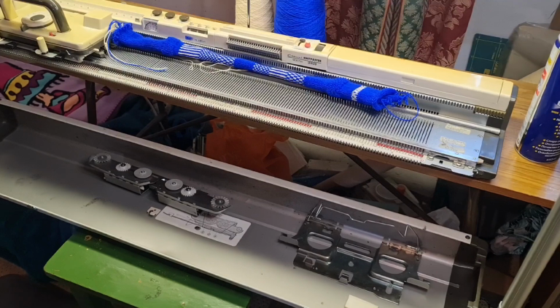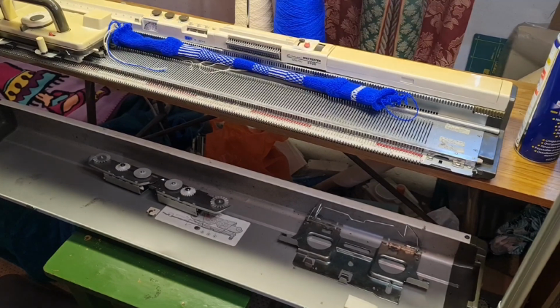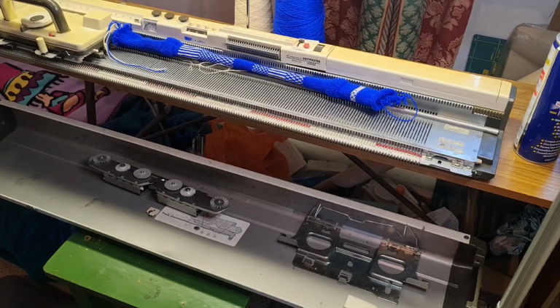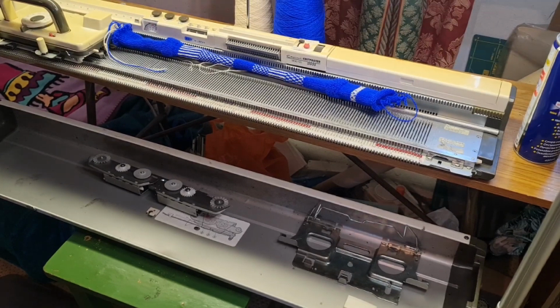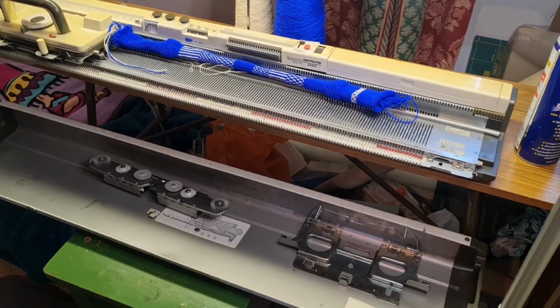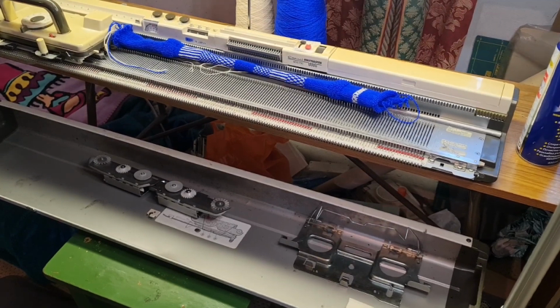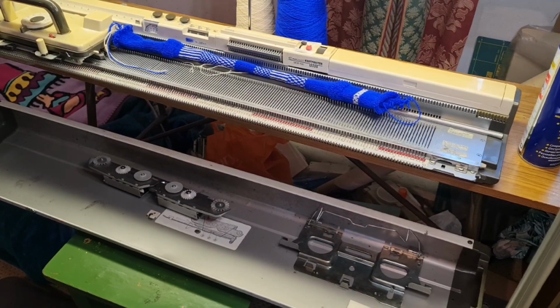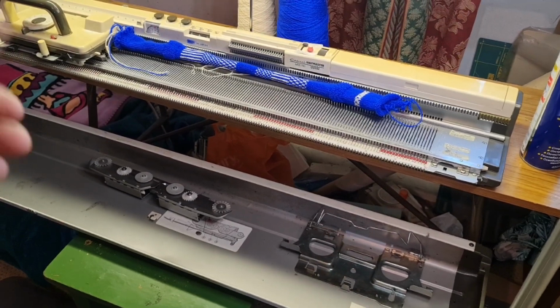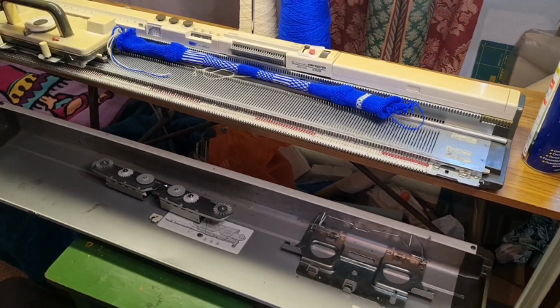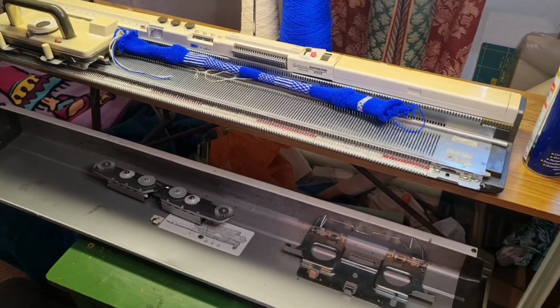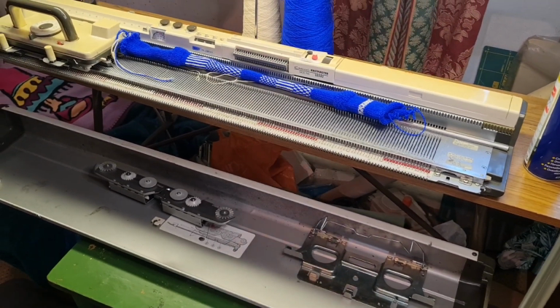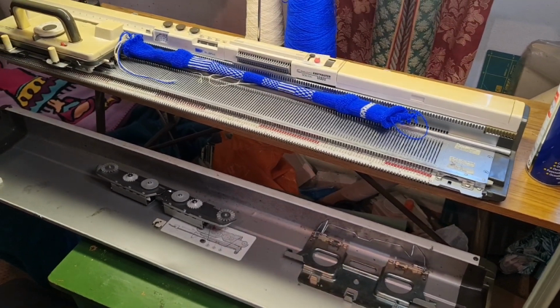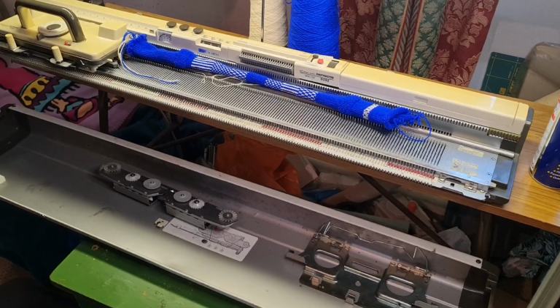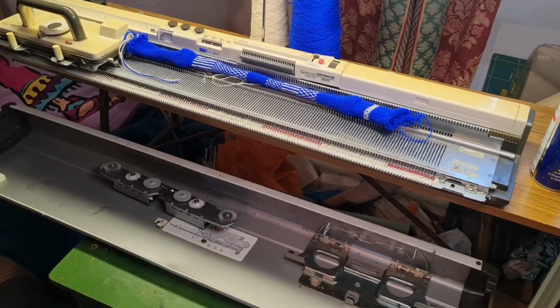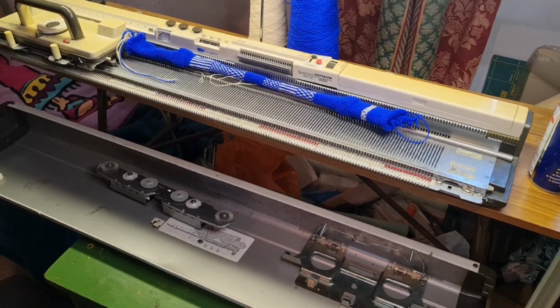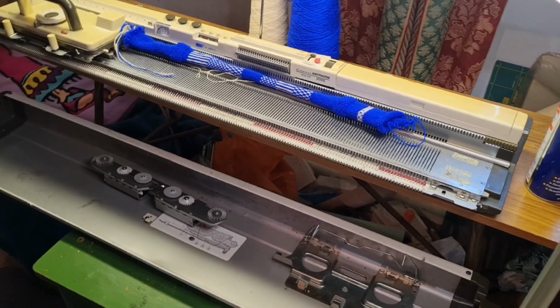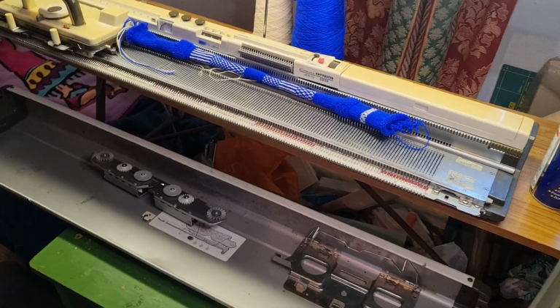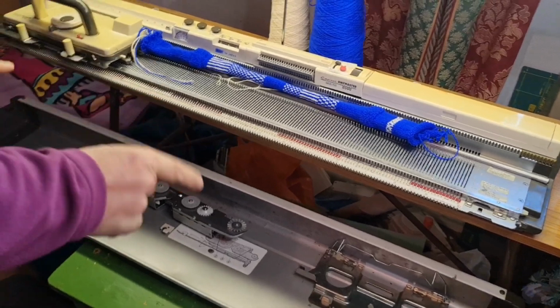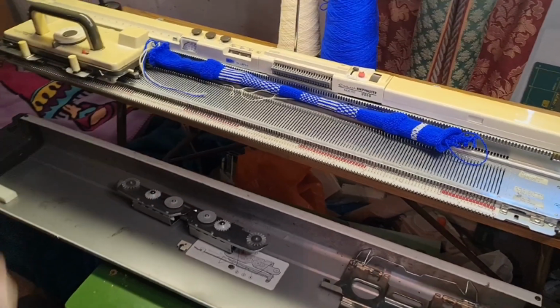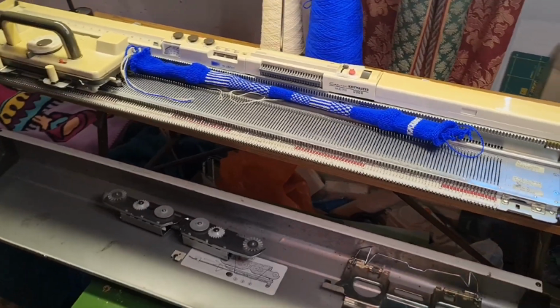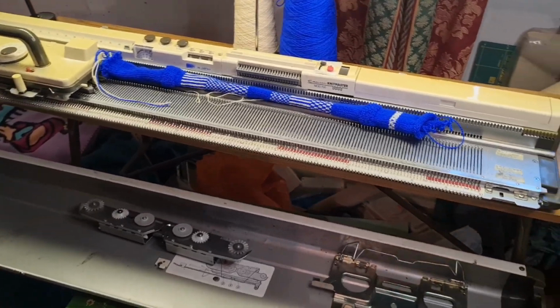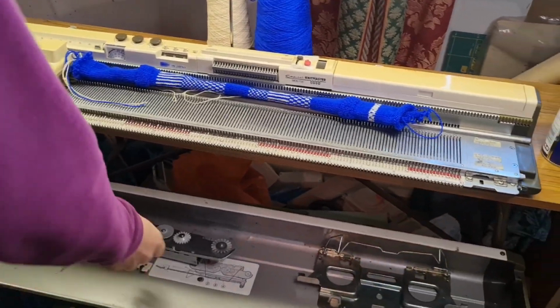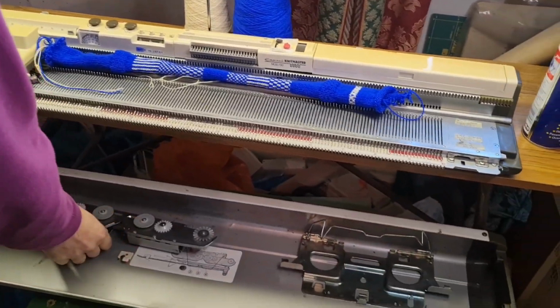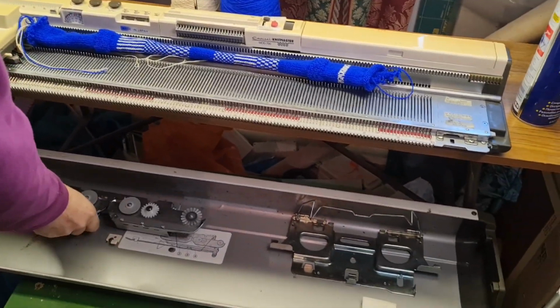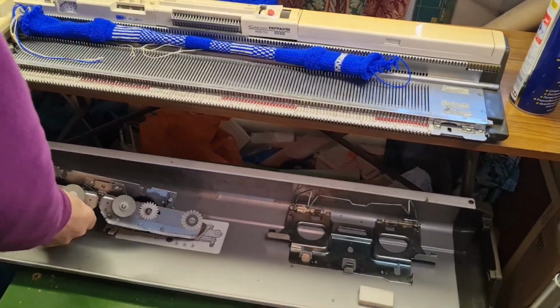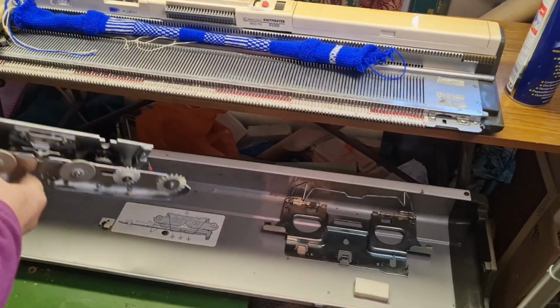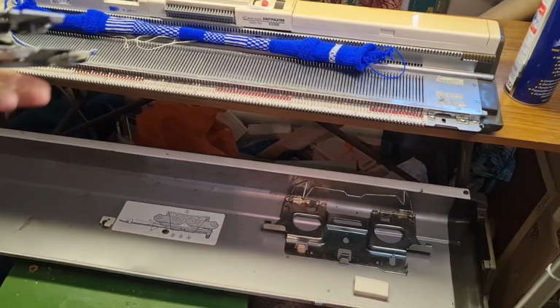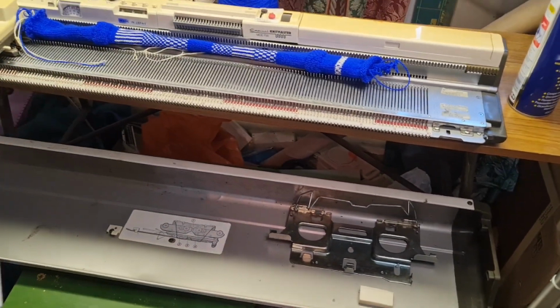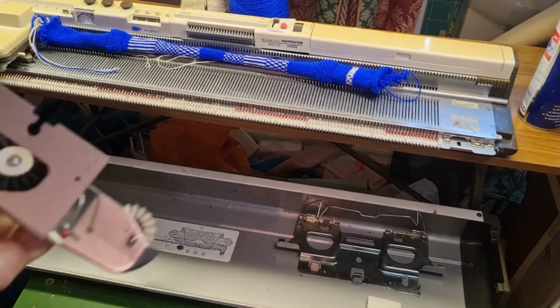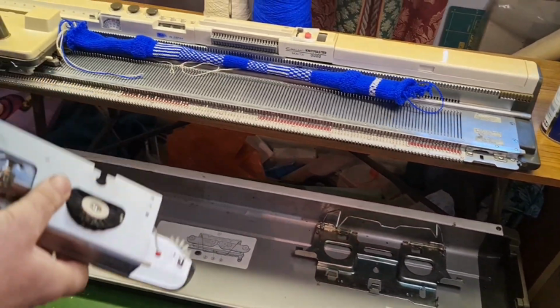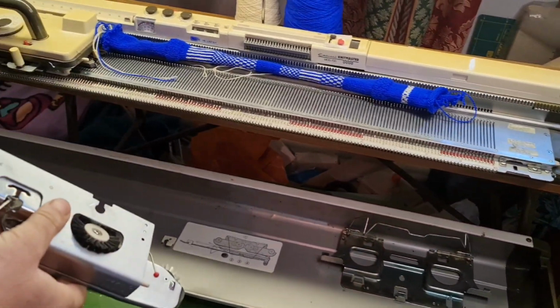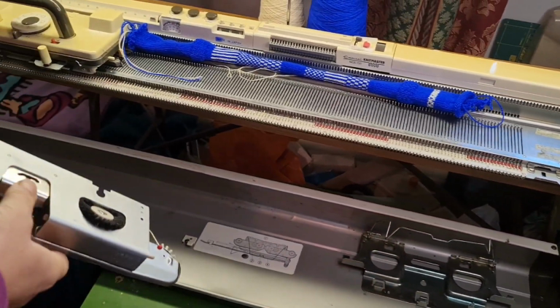Hey everybody, welcome! It's Scarlet Pete's Source Efficiency and I'm machine knitting. As promised, I'm going to show you how to pack away and lid the knitting machine when you've finished using it.